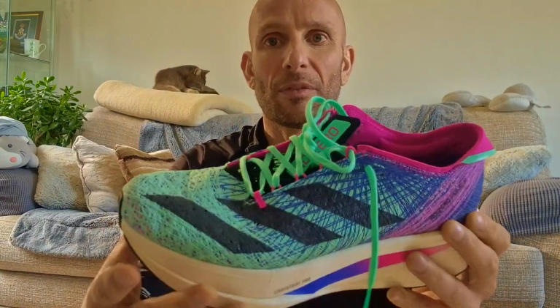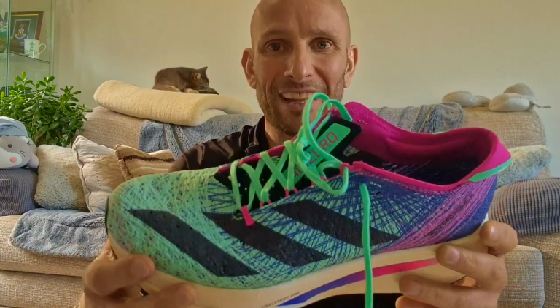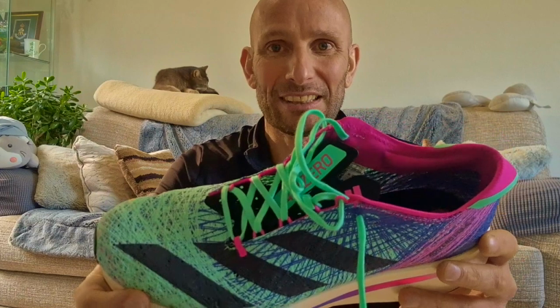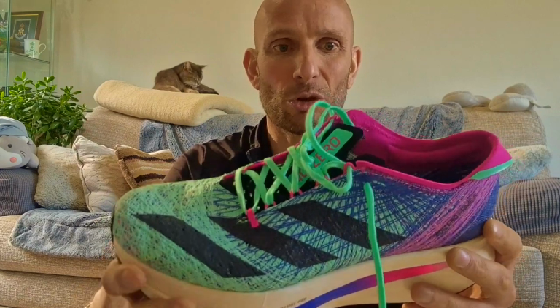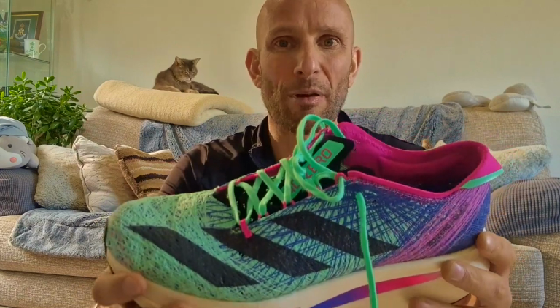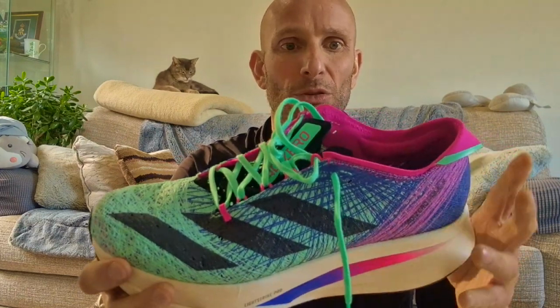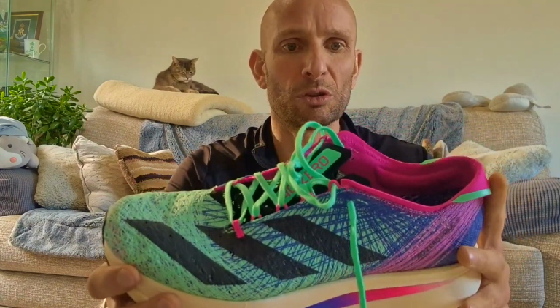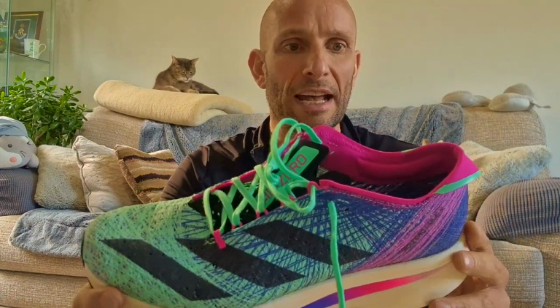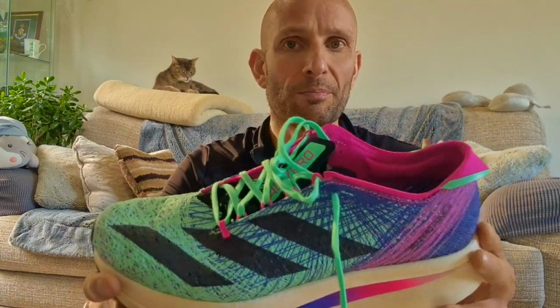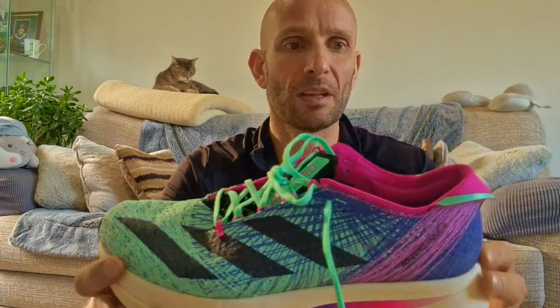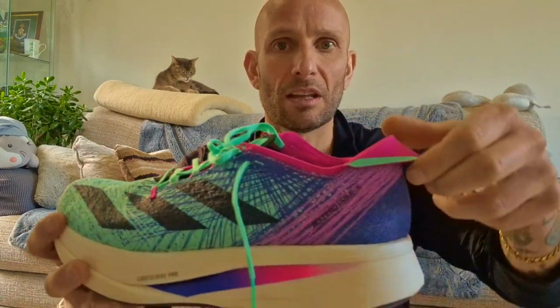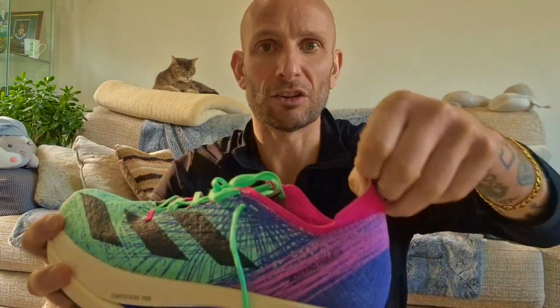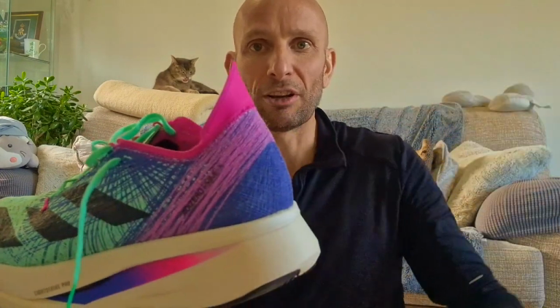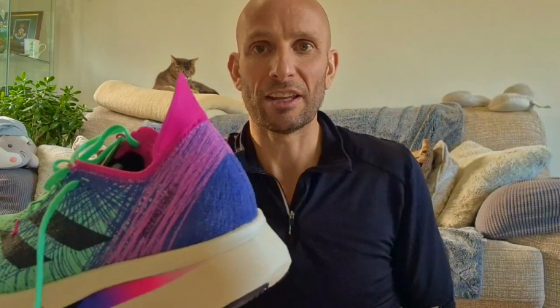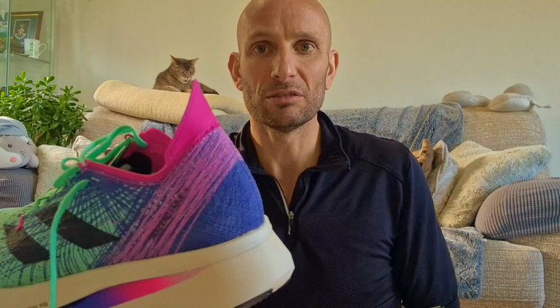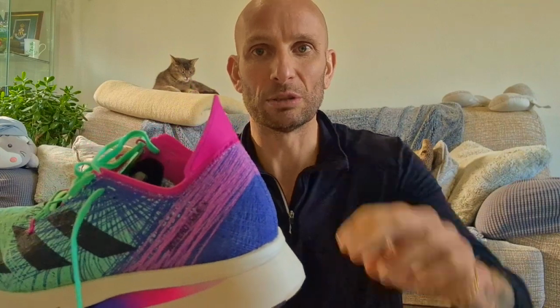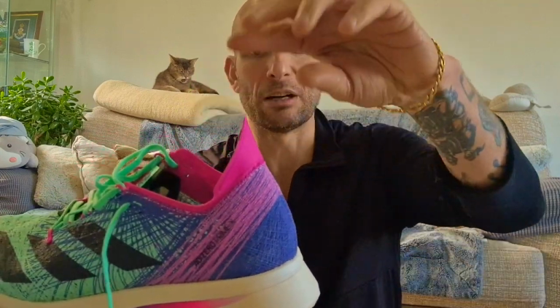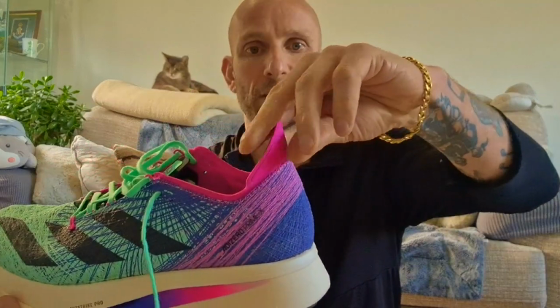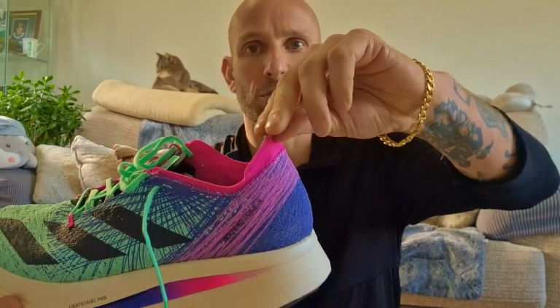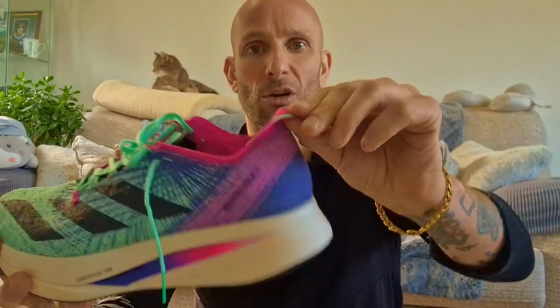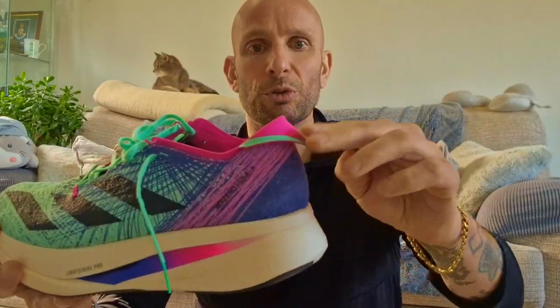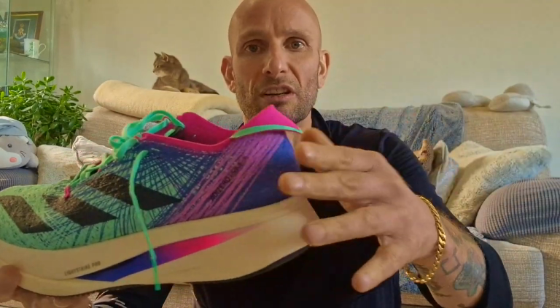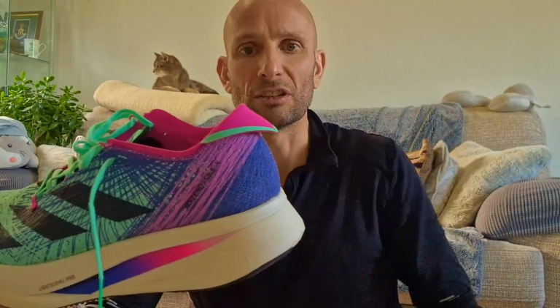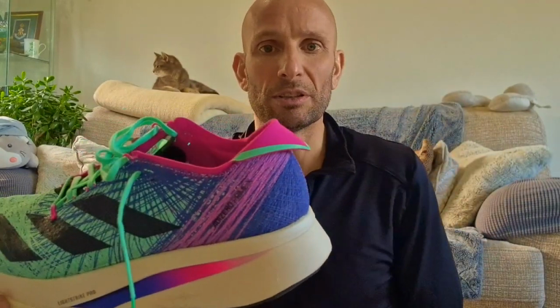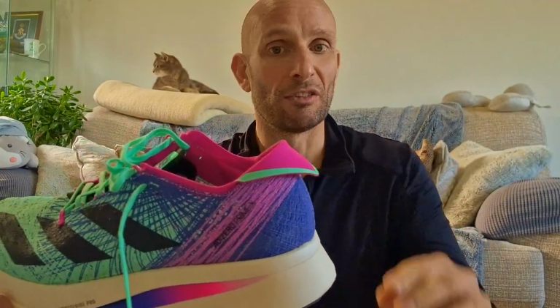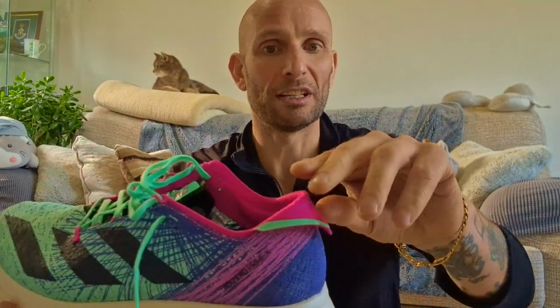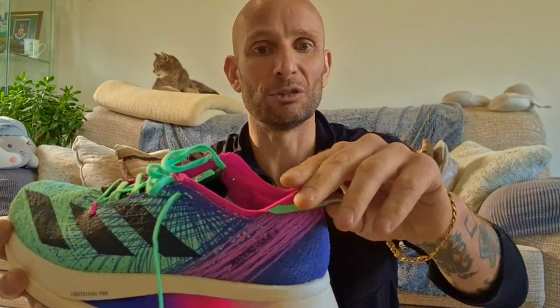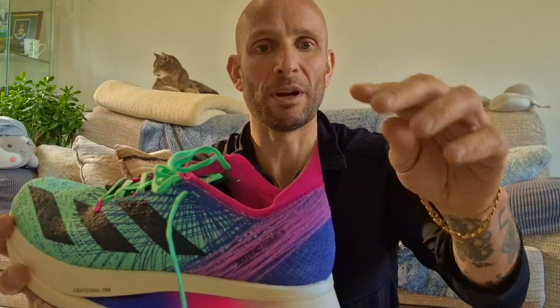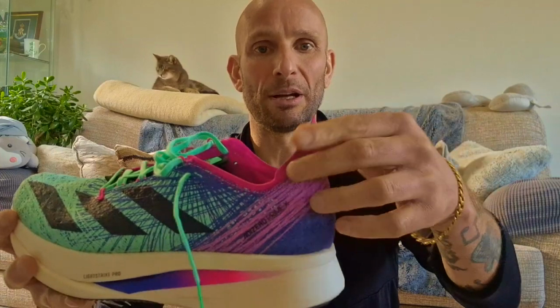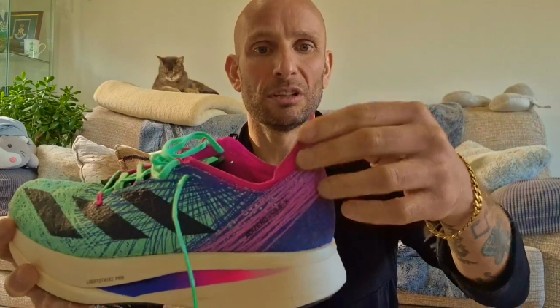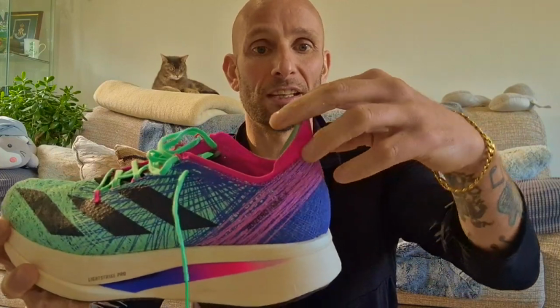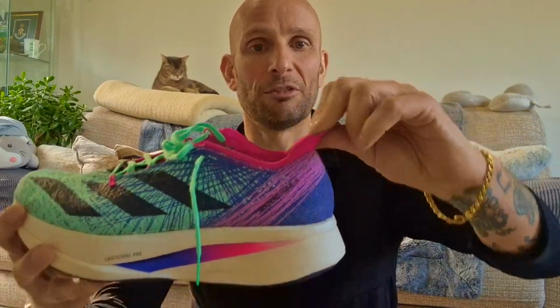The laces do come a bit short once you've tied them. They've got this little thing on the heel — I always fold it down, otherwise it just rubs and gives you blisters. Don't even know what it is; you could lose a bit of weight there by just getting rid of it.